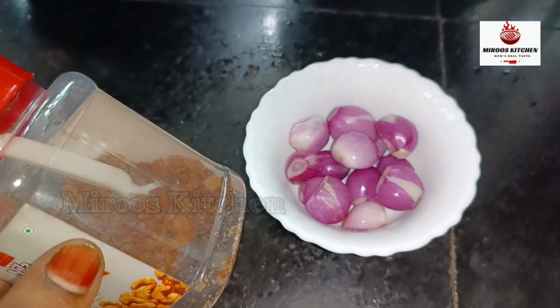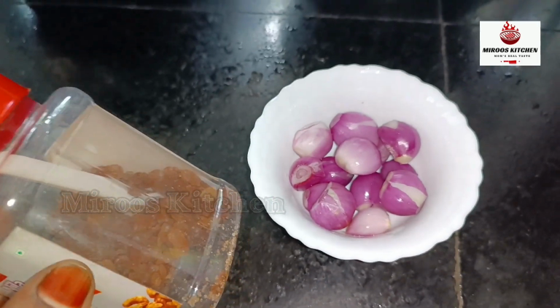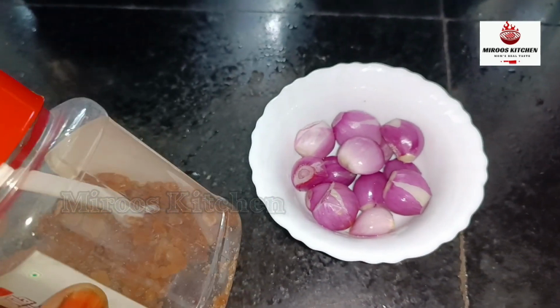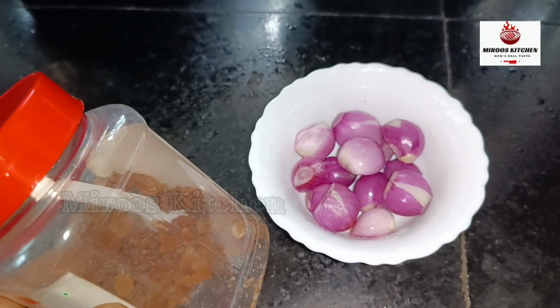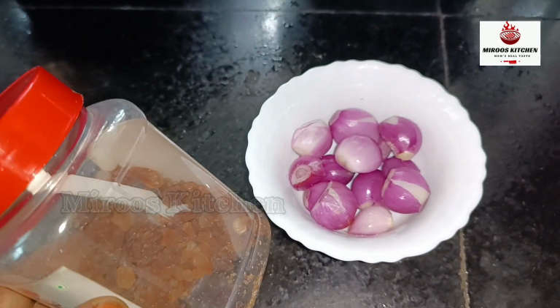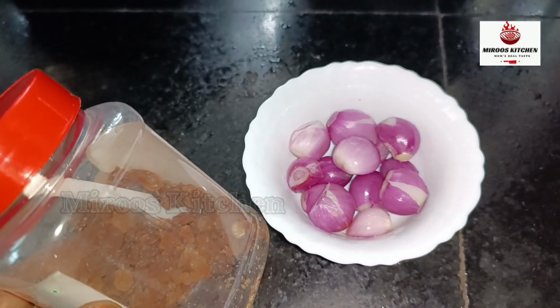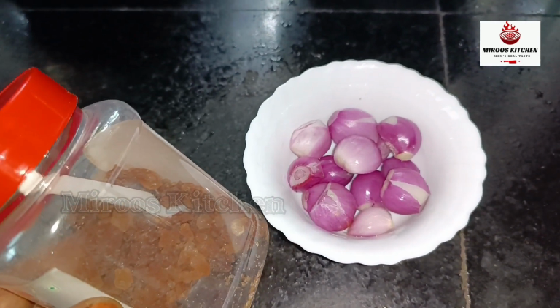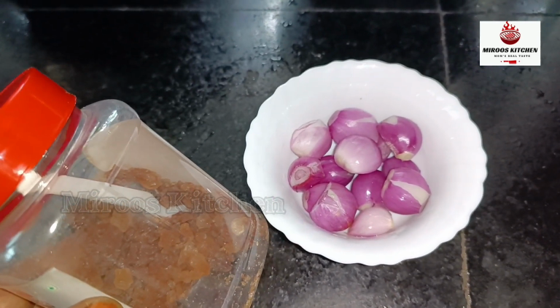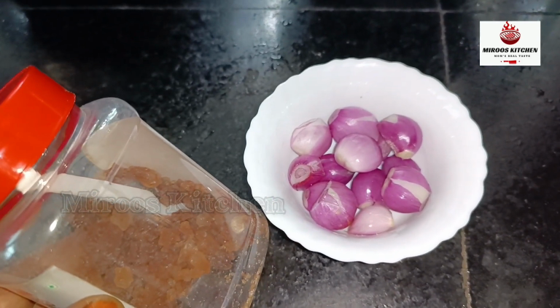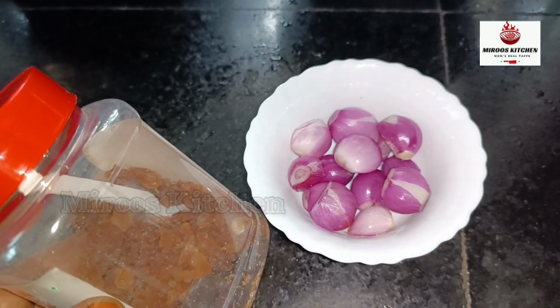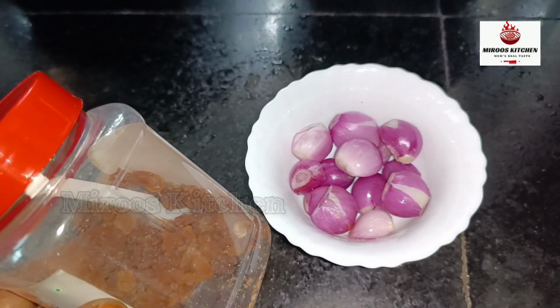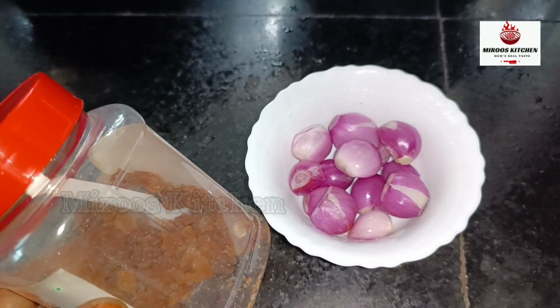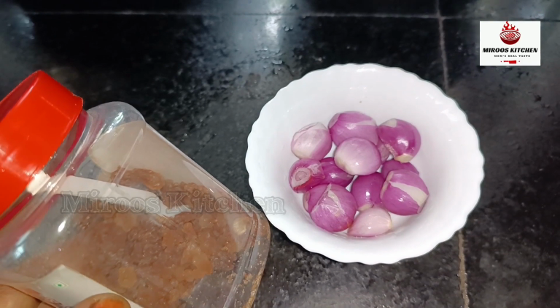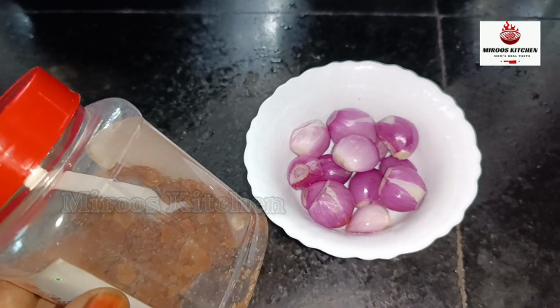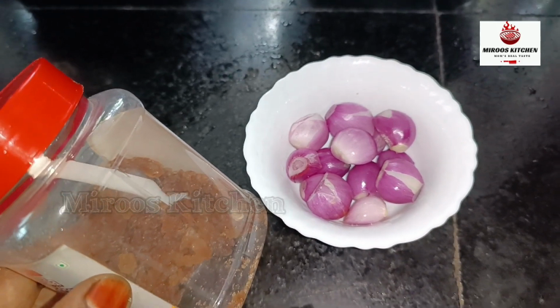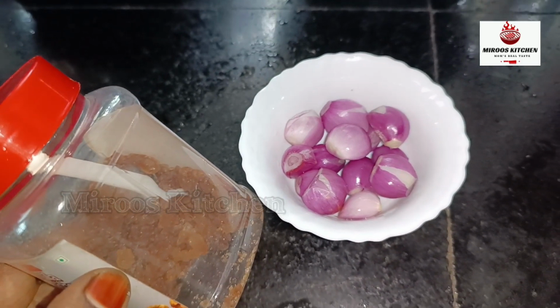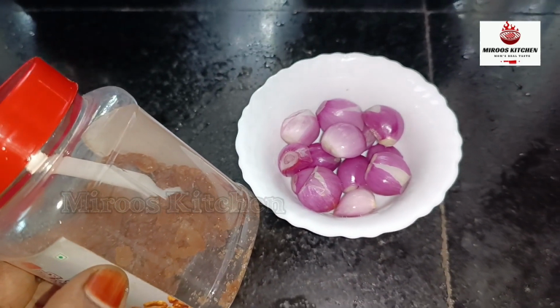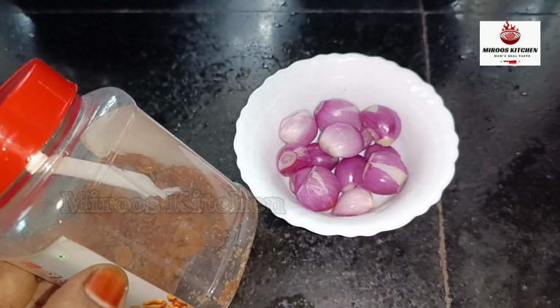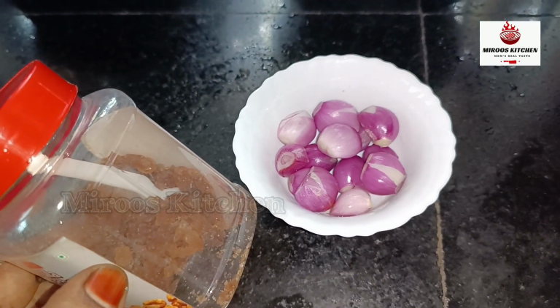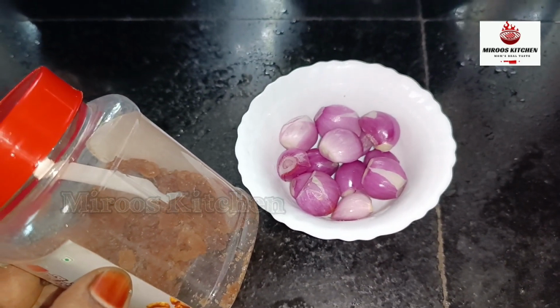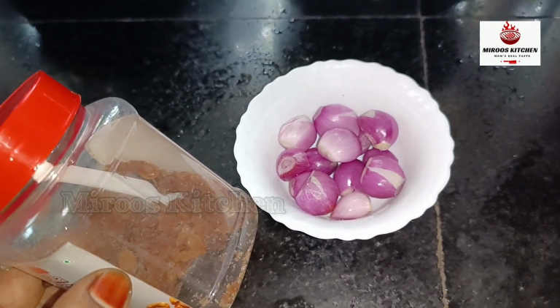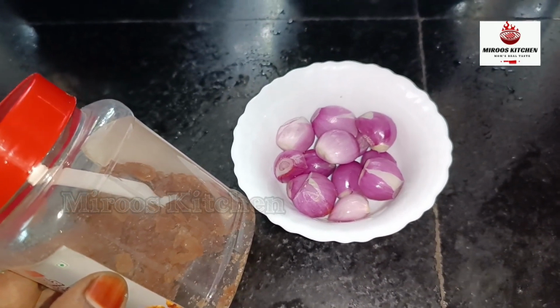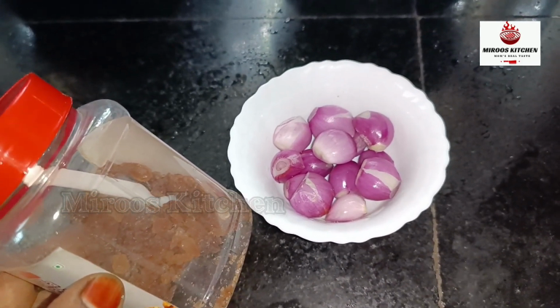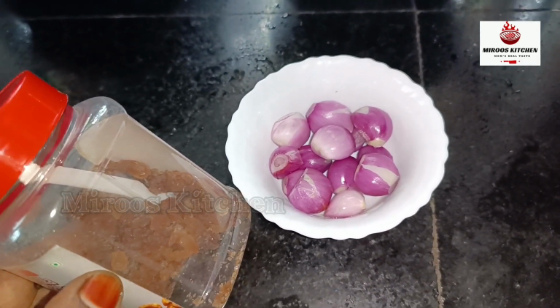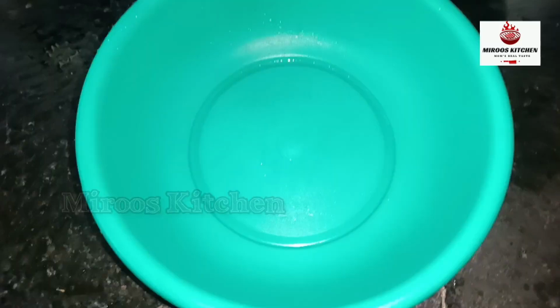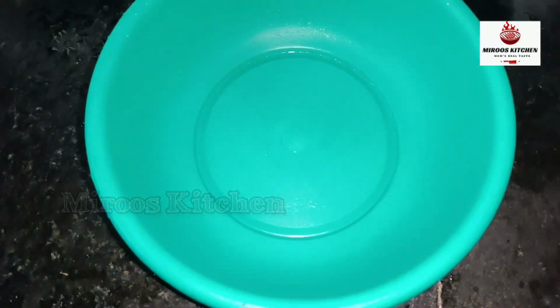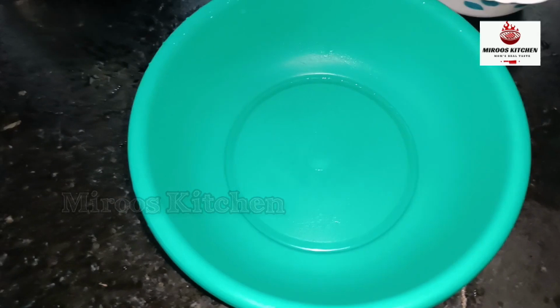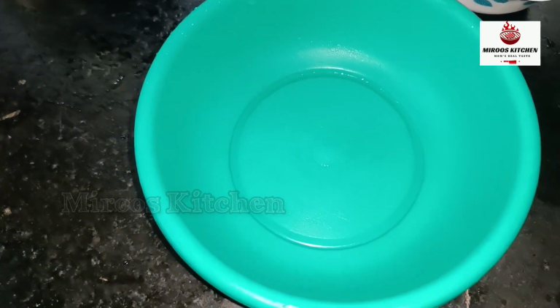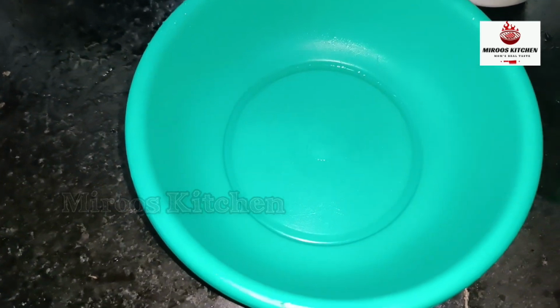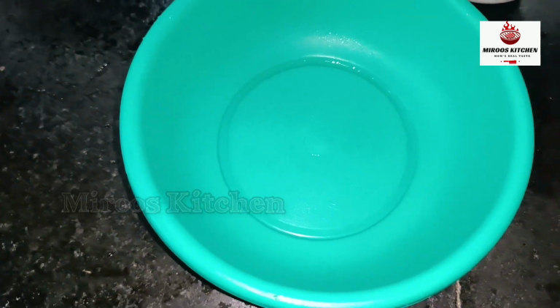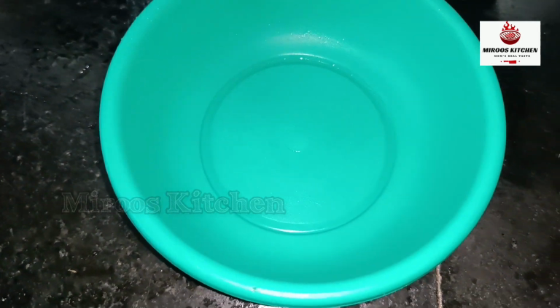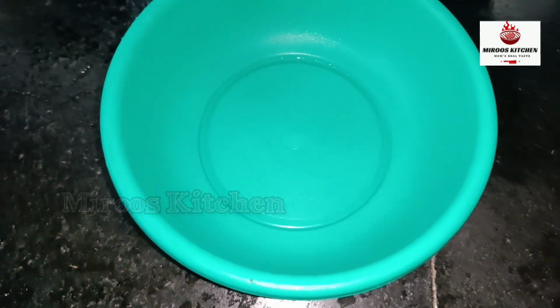We have to eat eggs and we are going to eat eggs and we are ready.